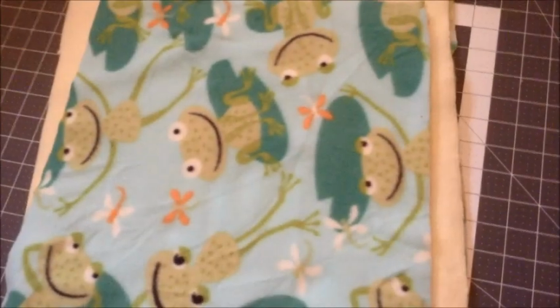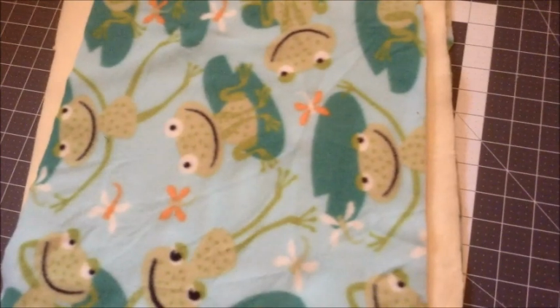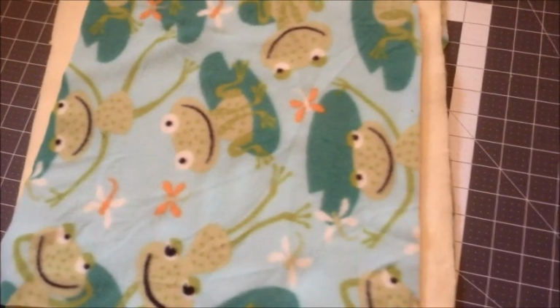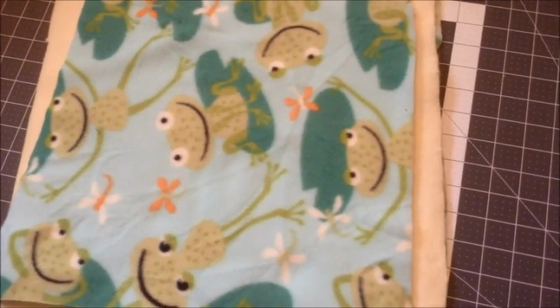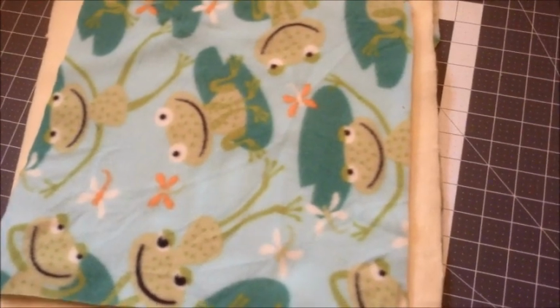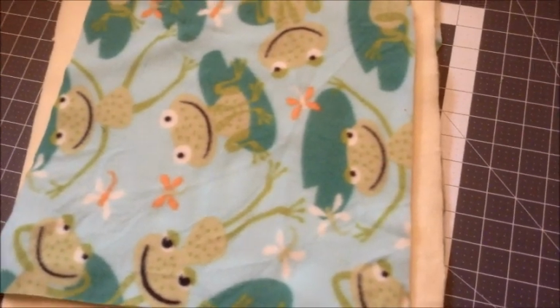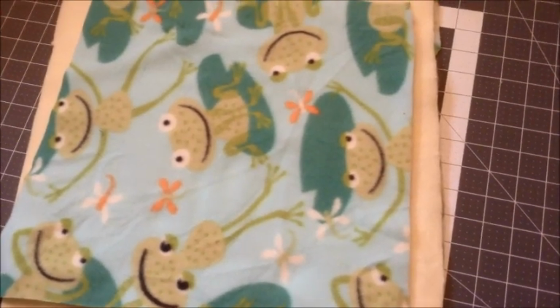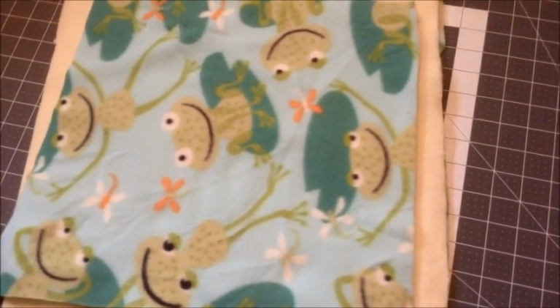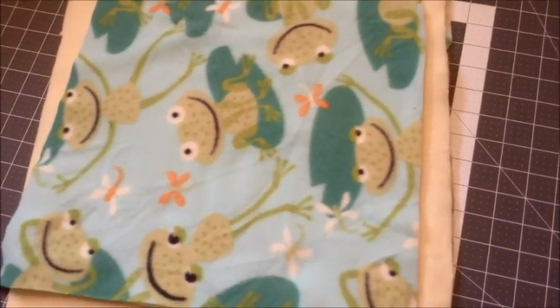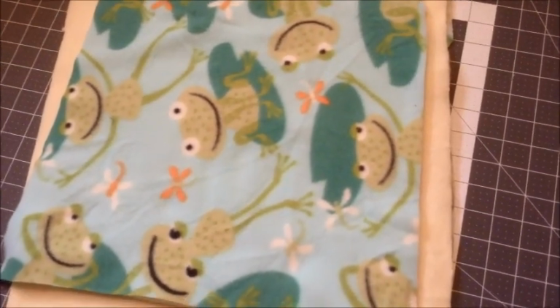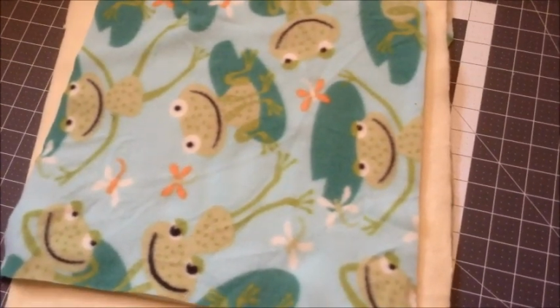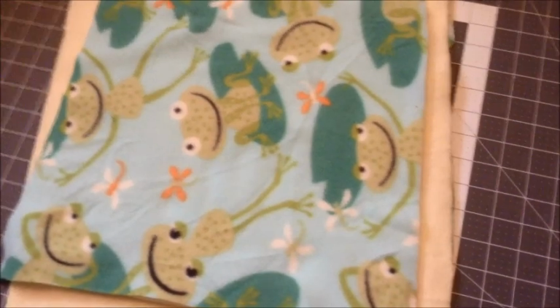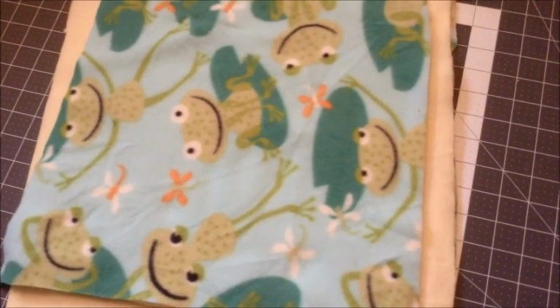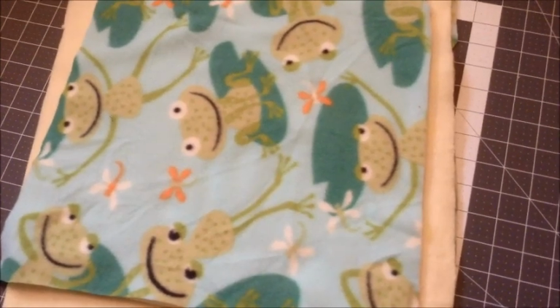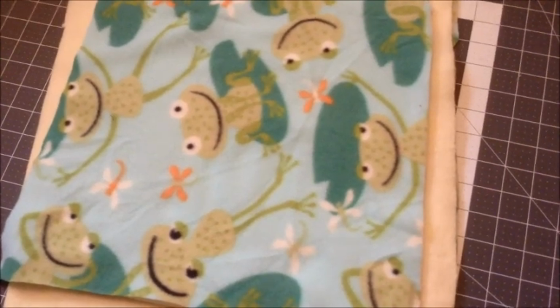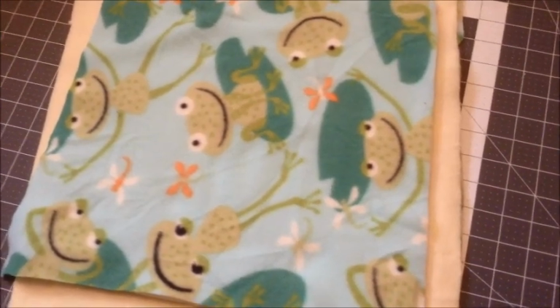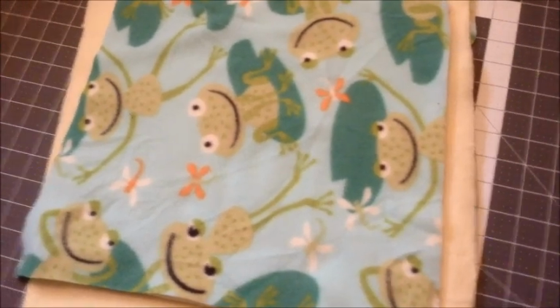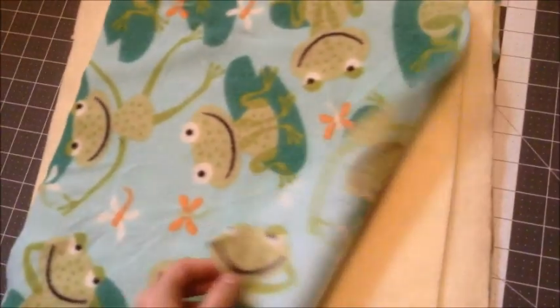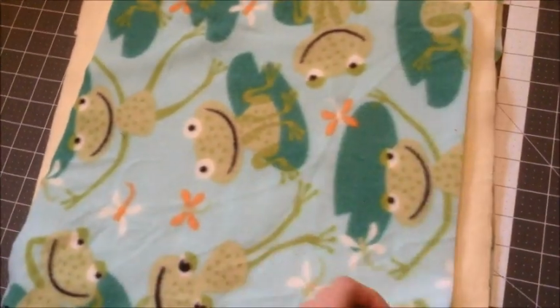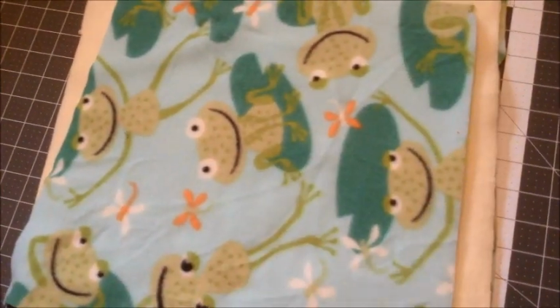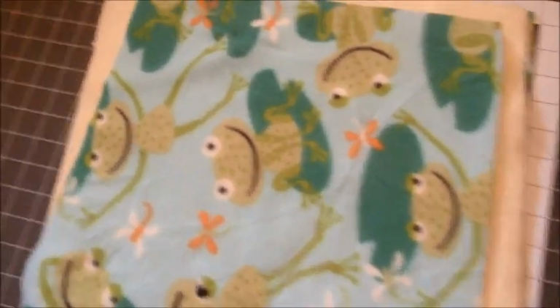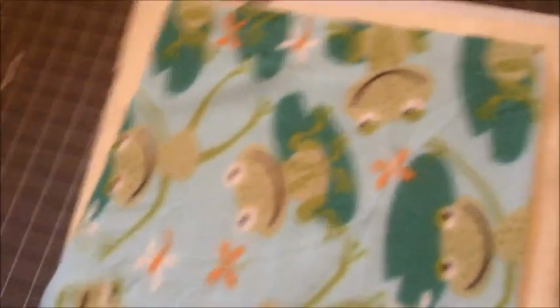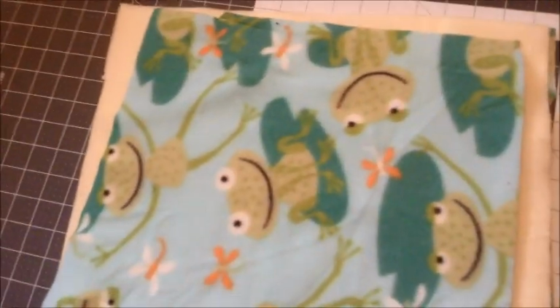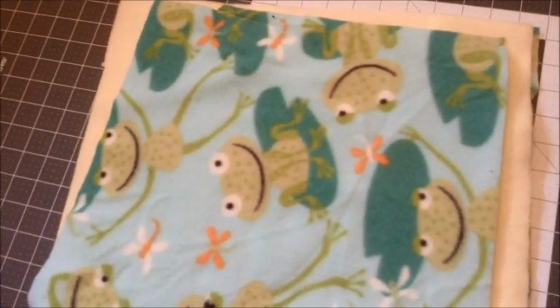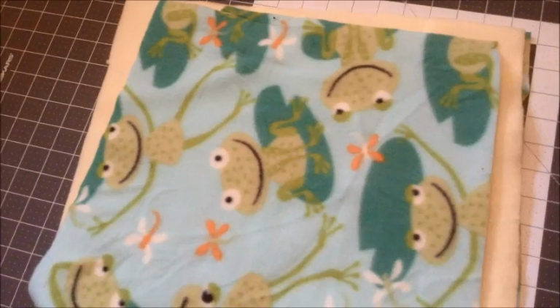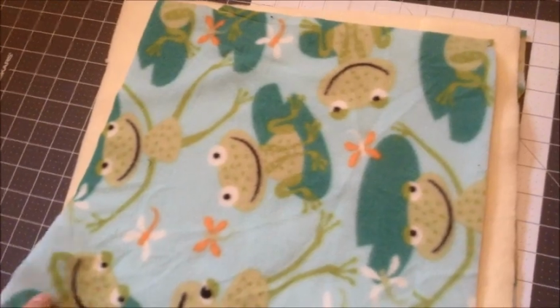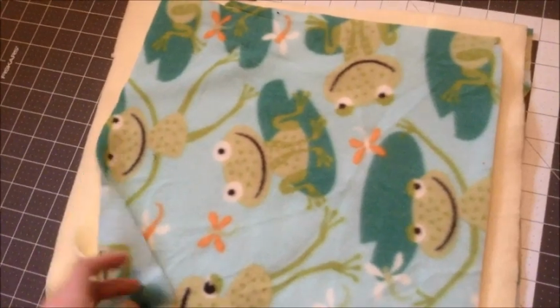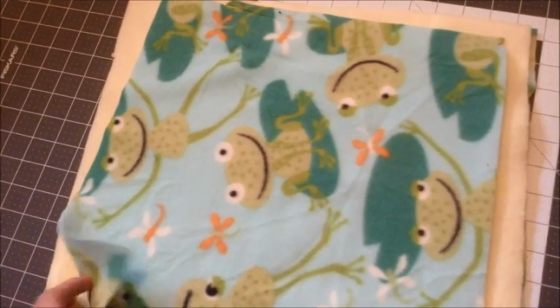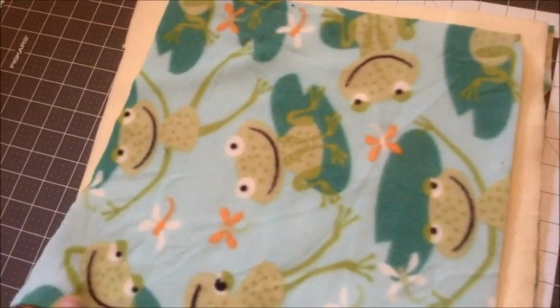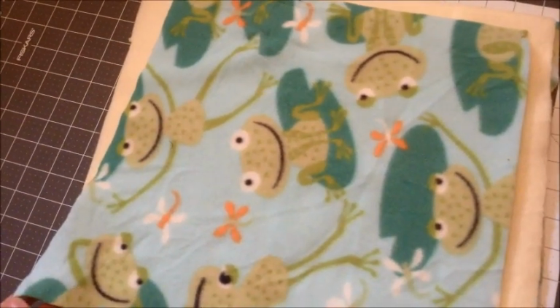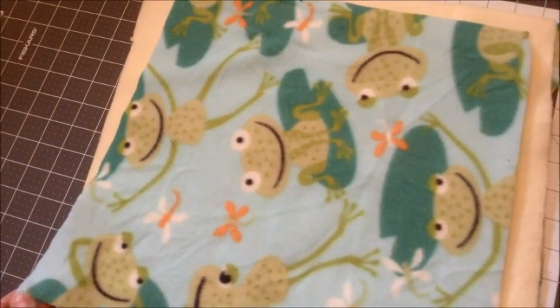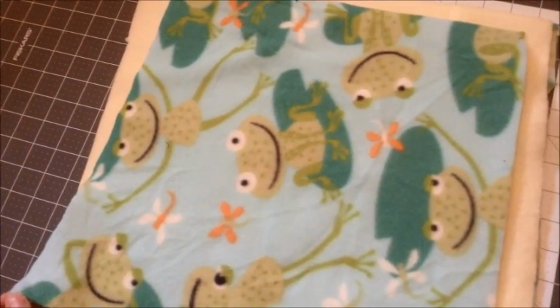Hey guys, Bohemian Rat here, and today I'm going to be showing you how to make a honeycomb hammock for your rats. You're going to want two different kinds of fleece, or you could have one kind of fleece and one side be flannel.